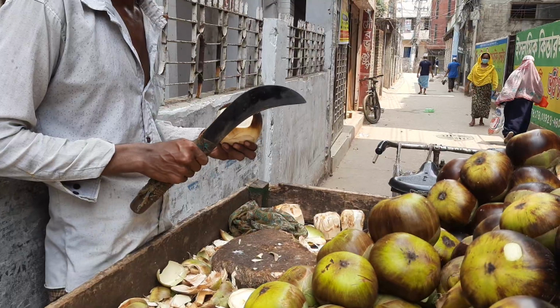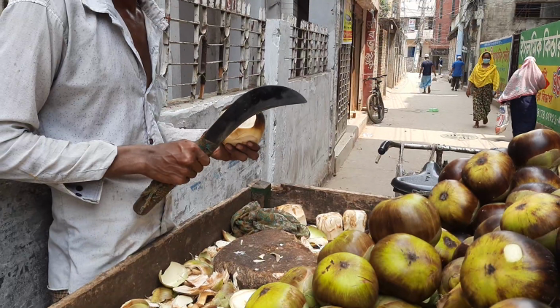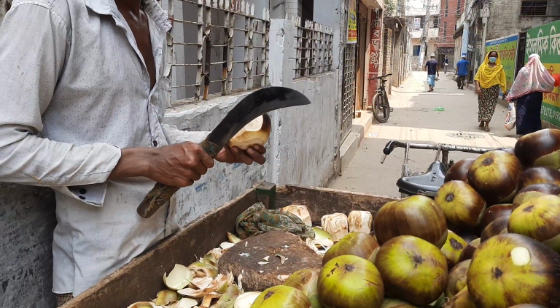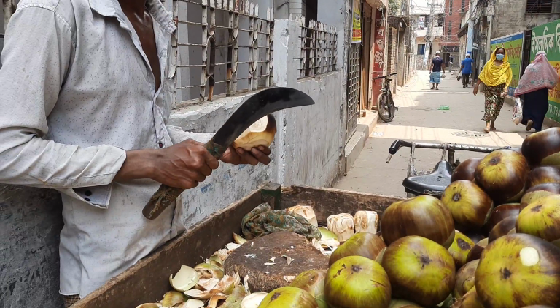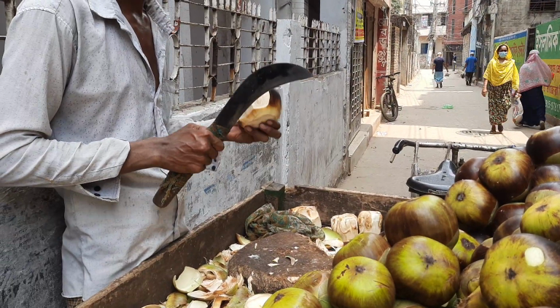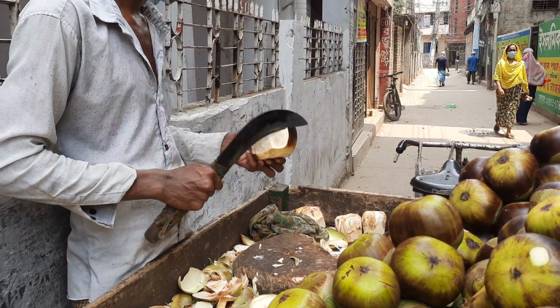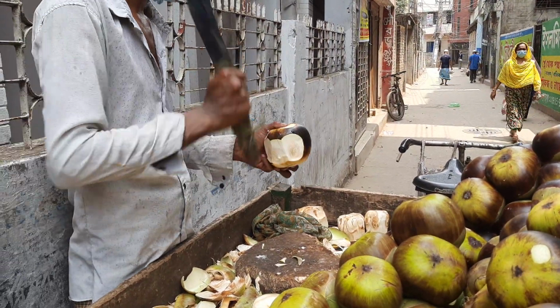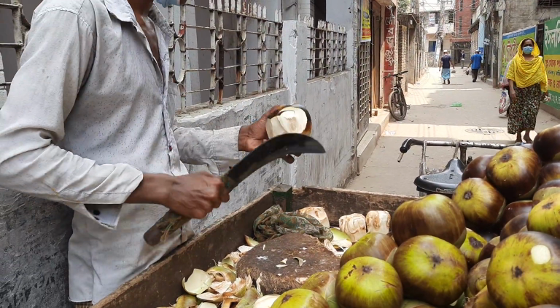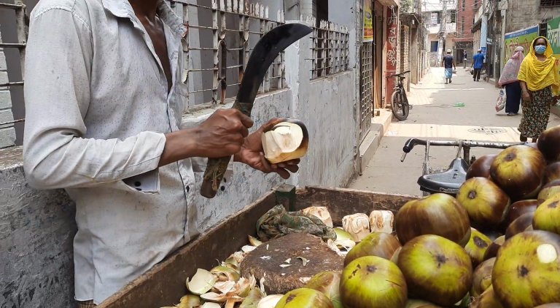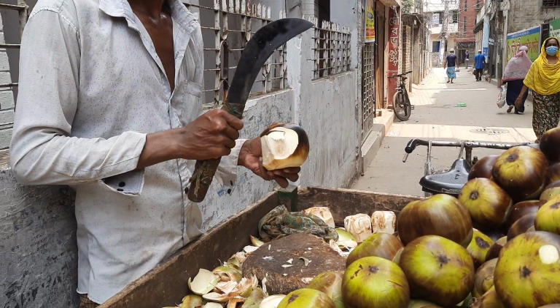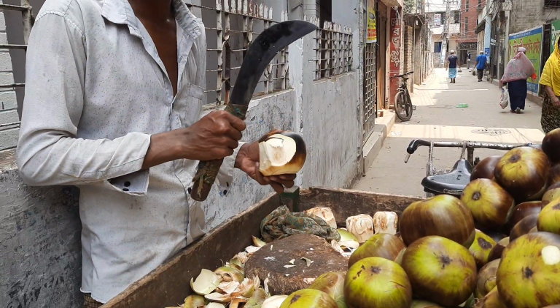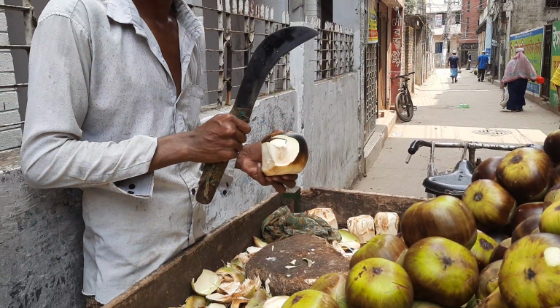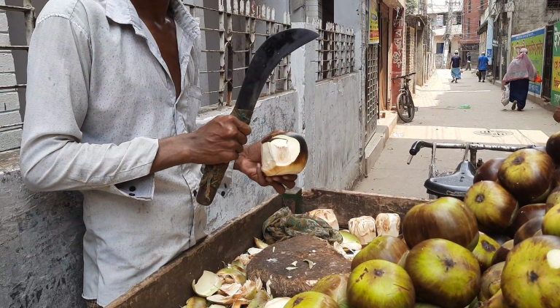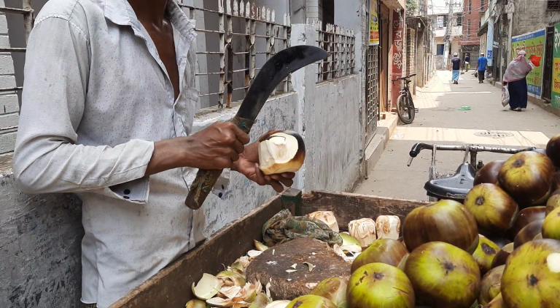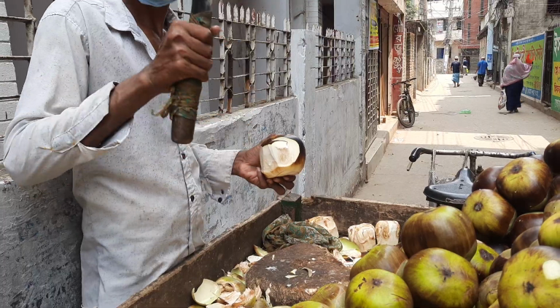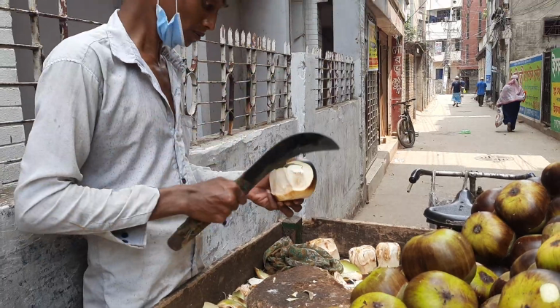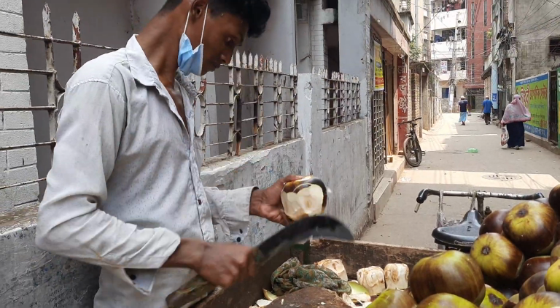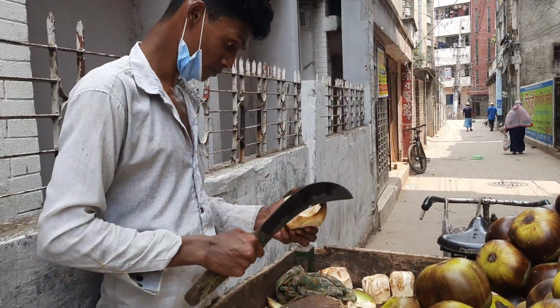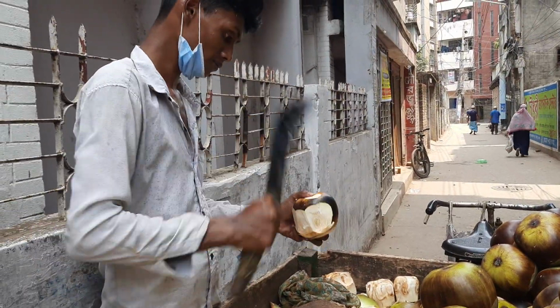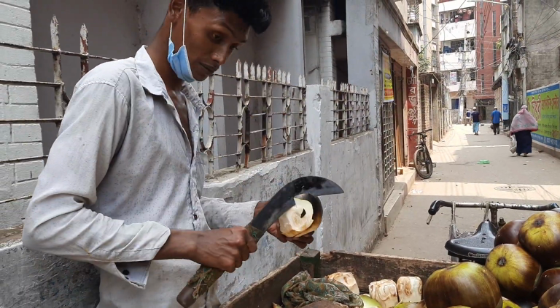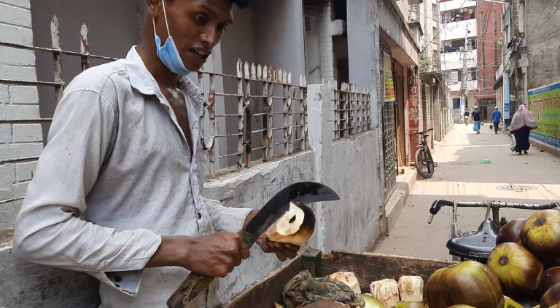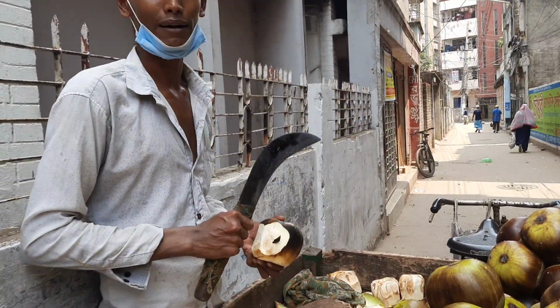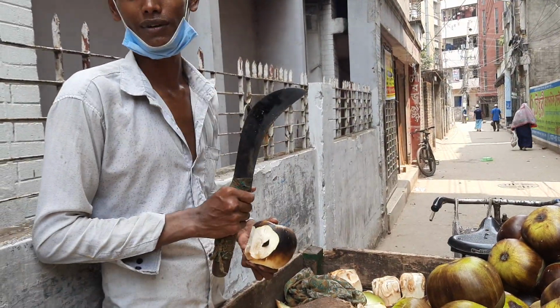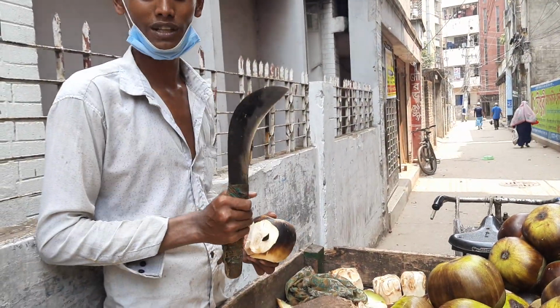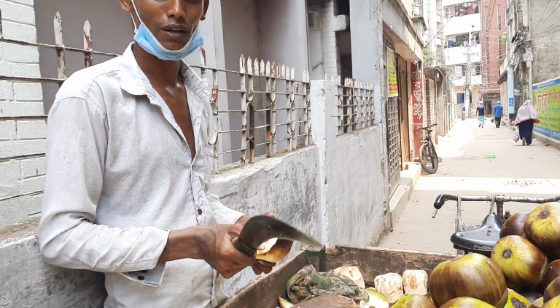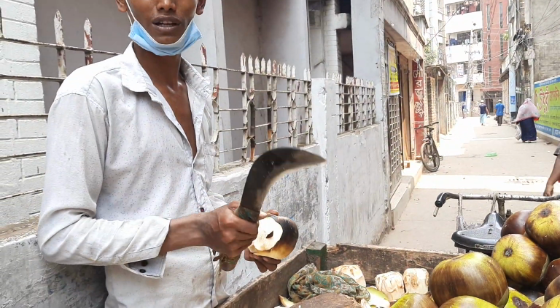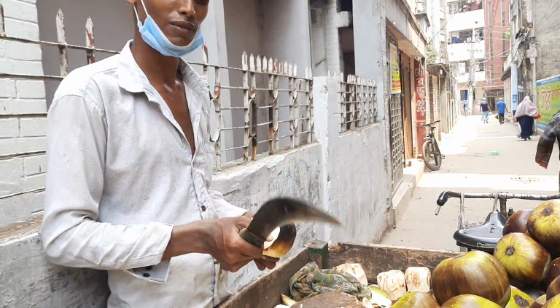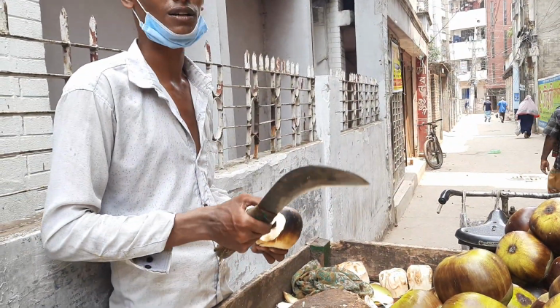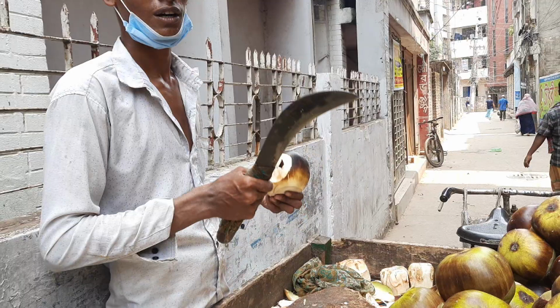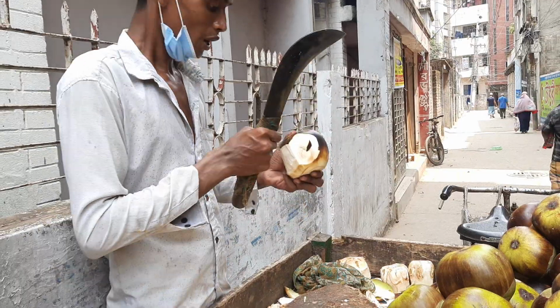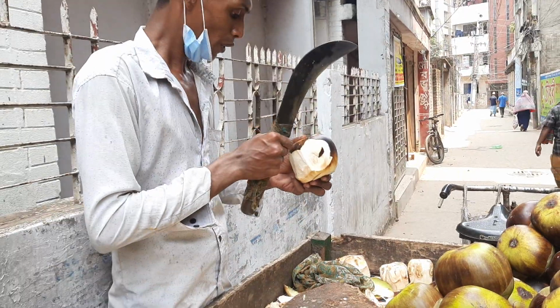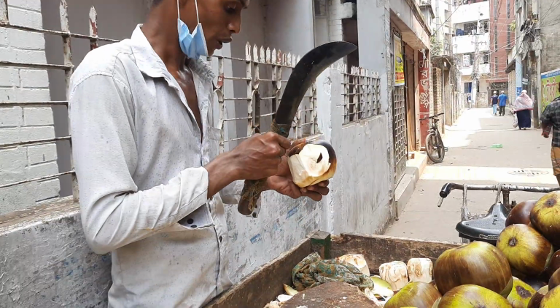Here I go. I don't know. I'm going to take a look at it.